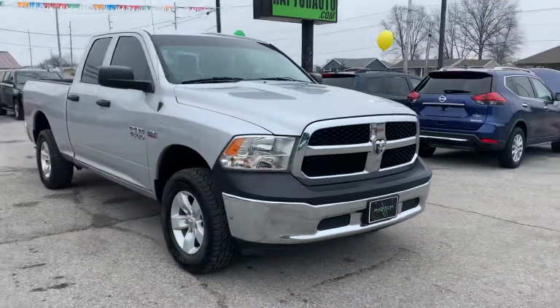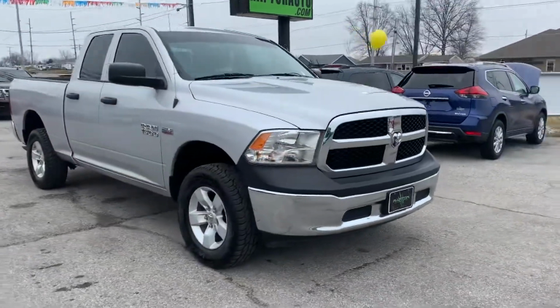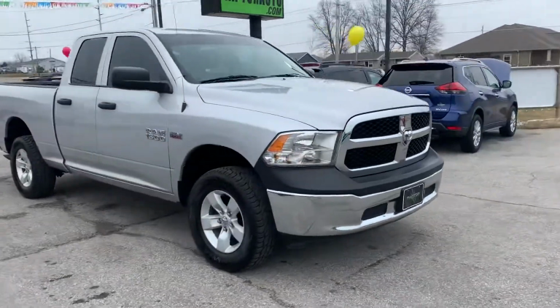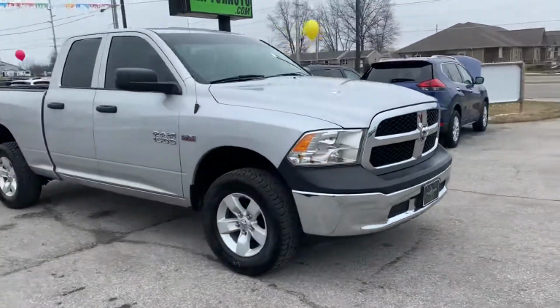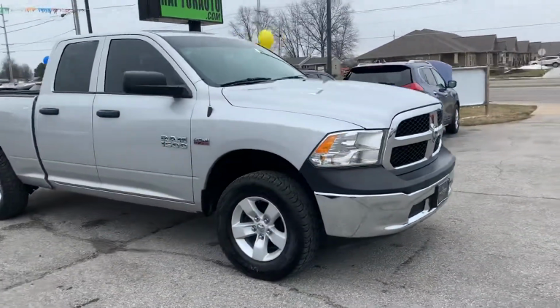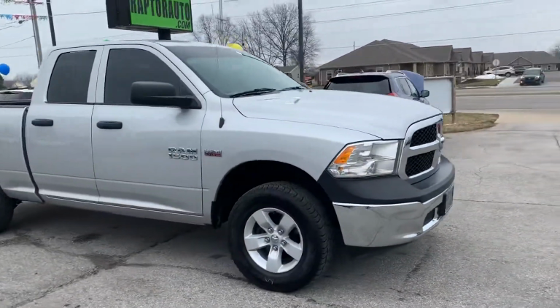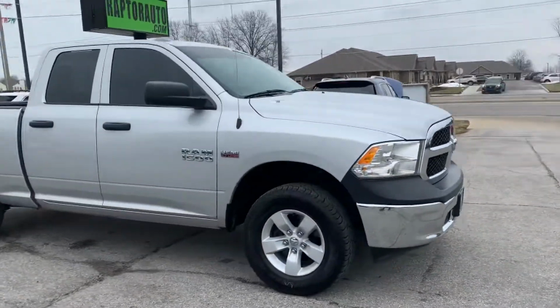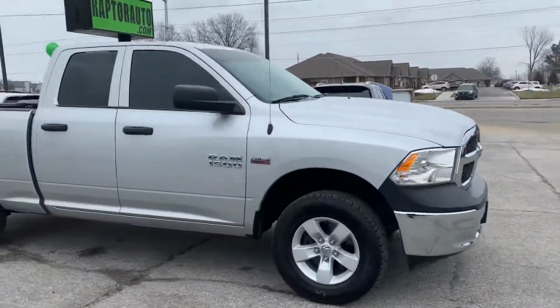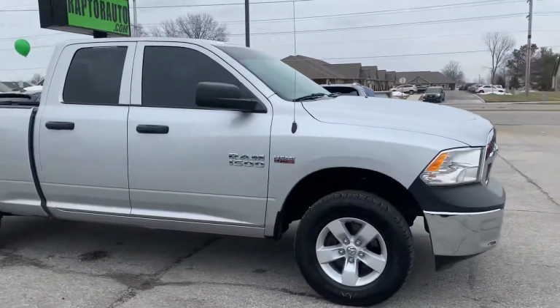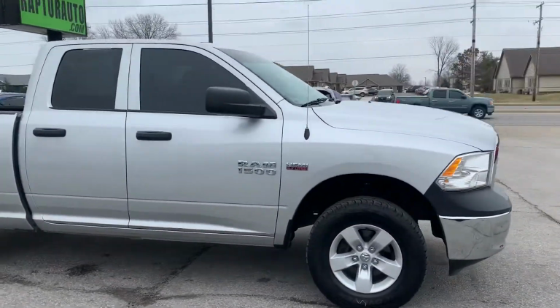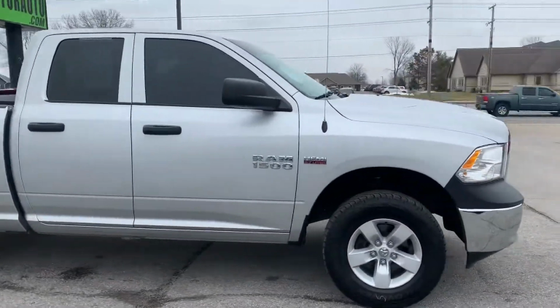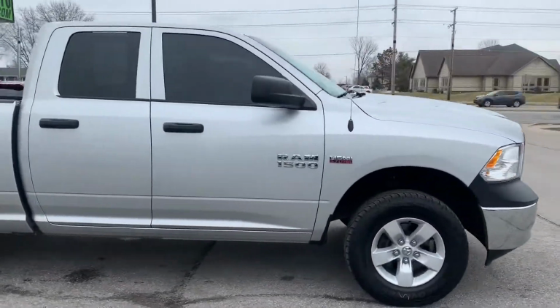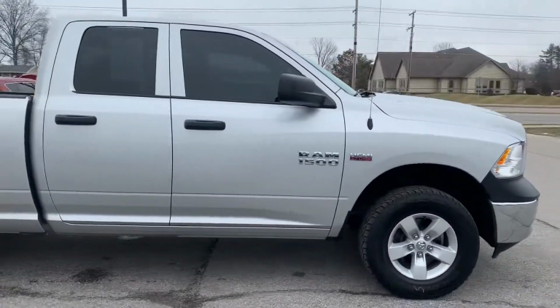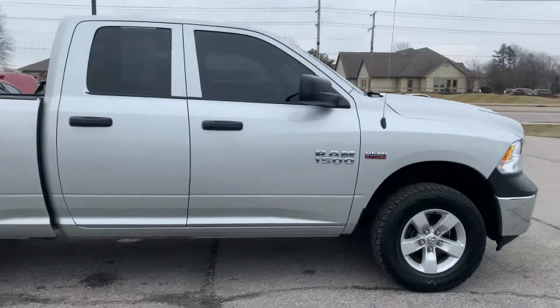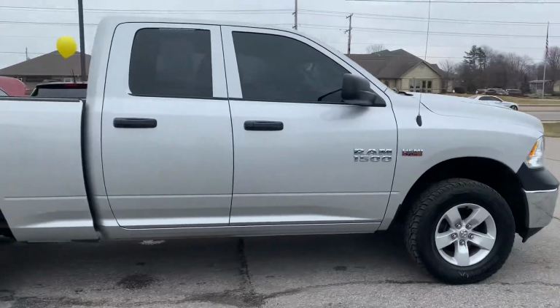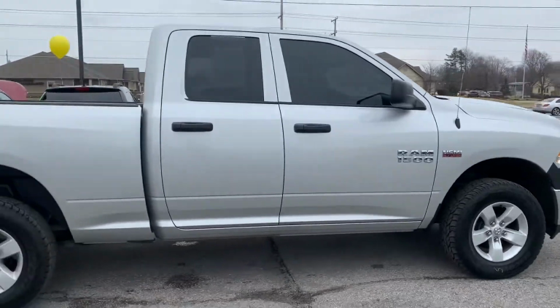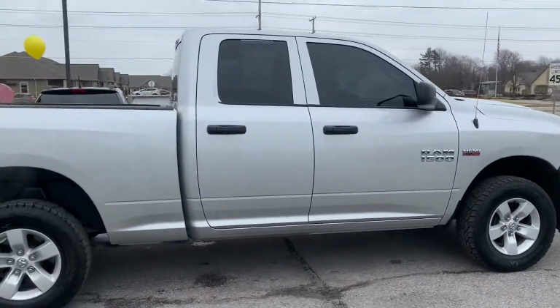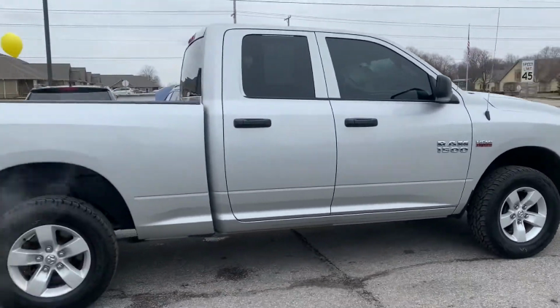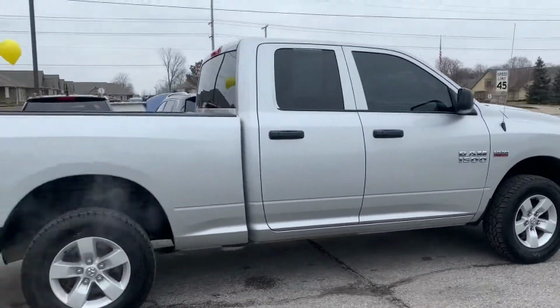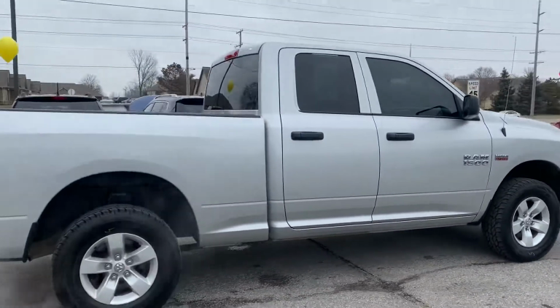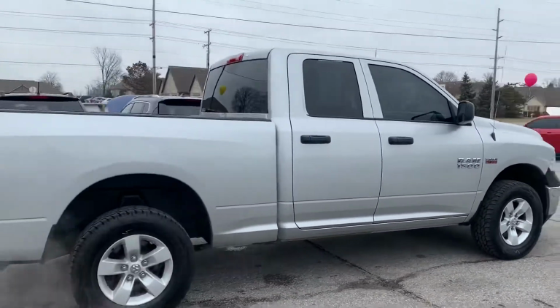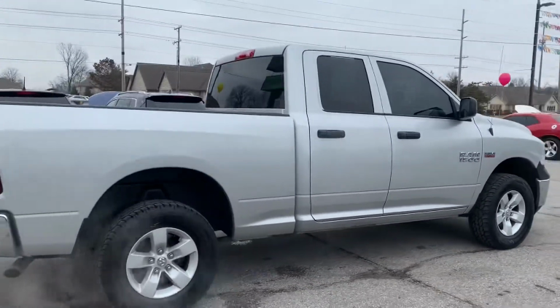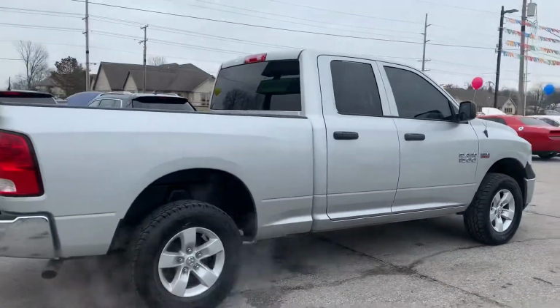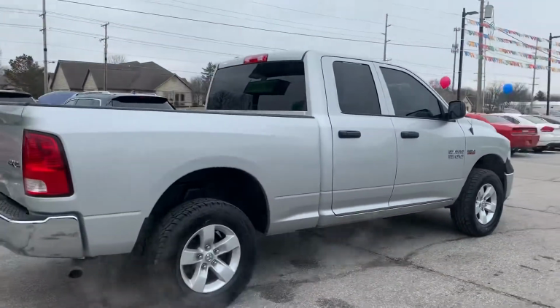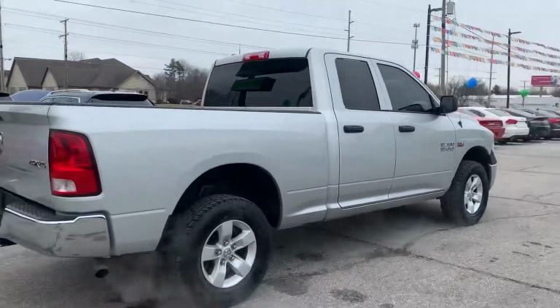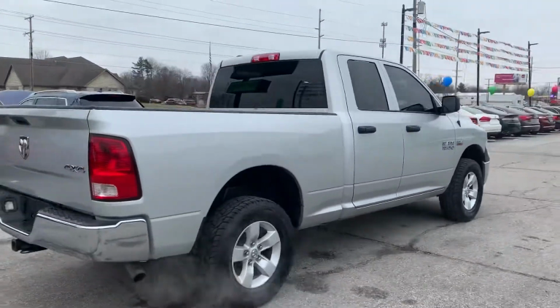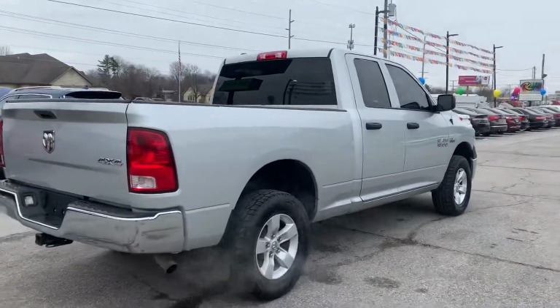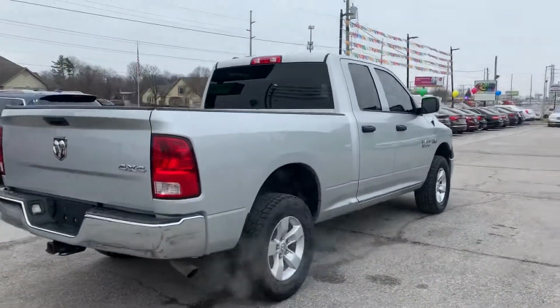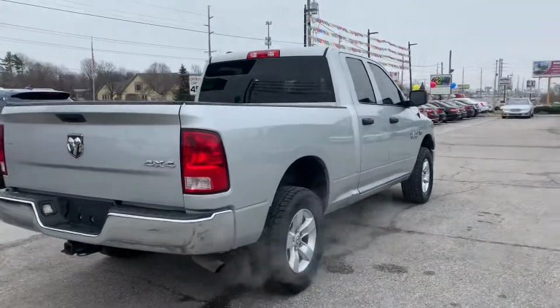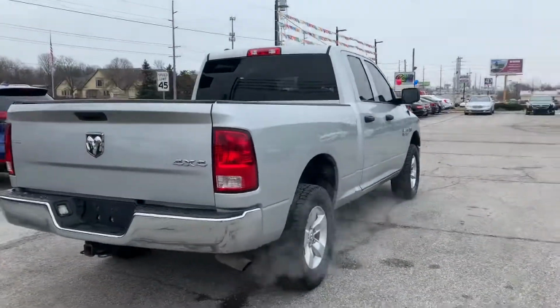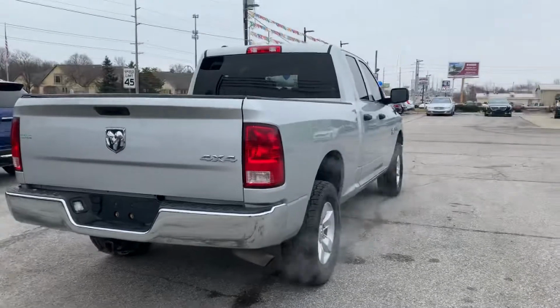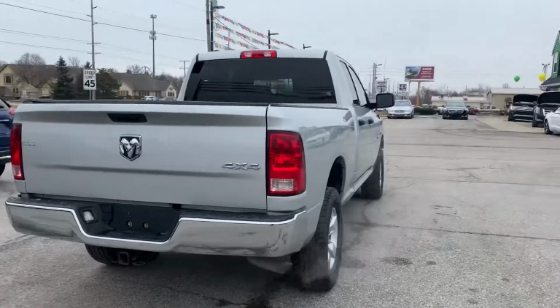Hi, here at Raptor Automotive we've got a 2014 Ram 1500. This one has the Hemi 5.7 liter motor. It is four-wheel drive.